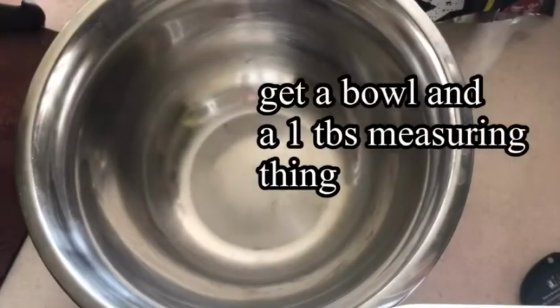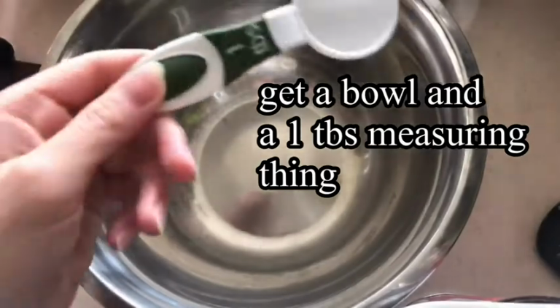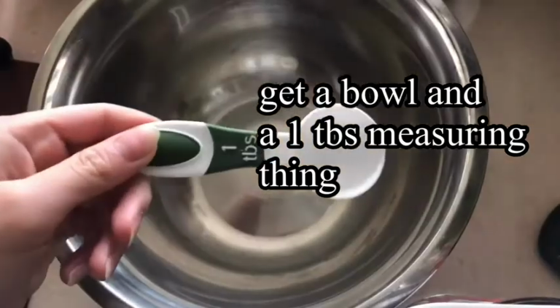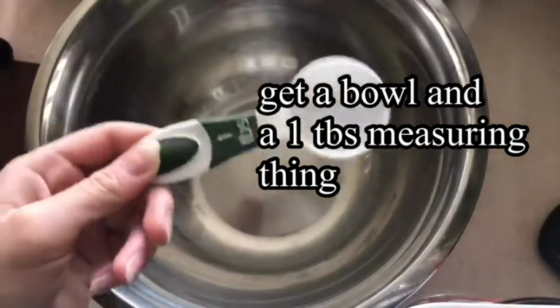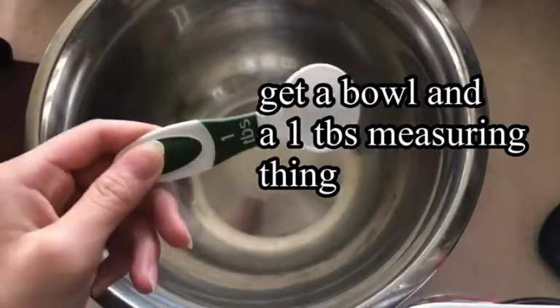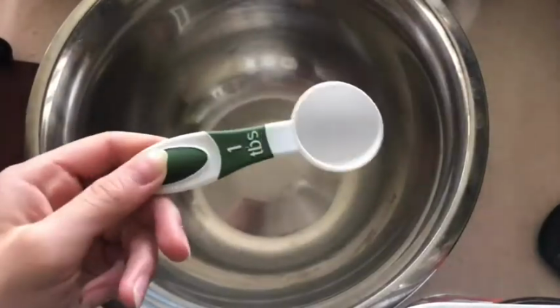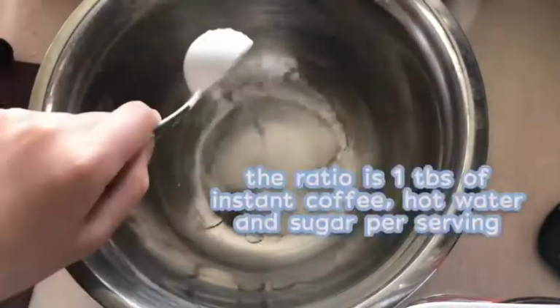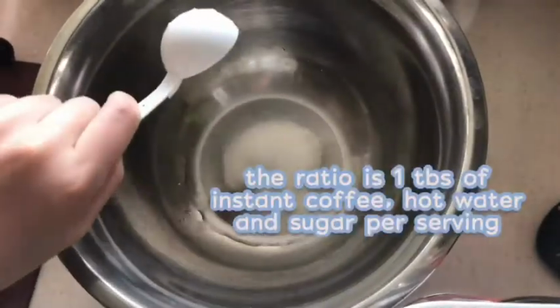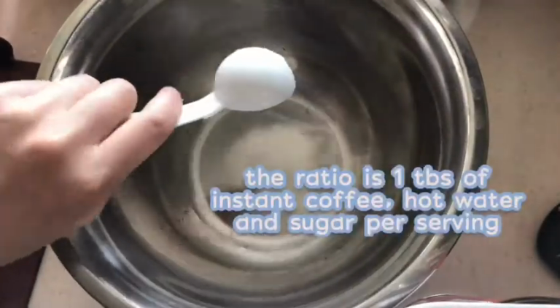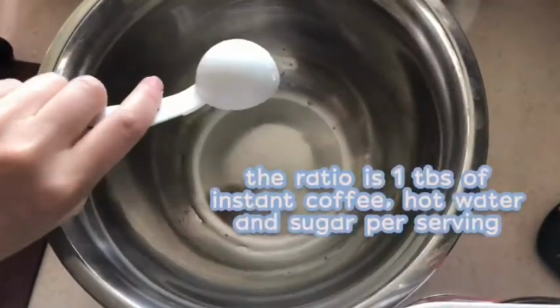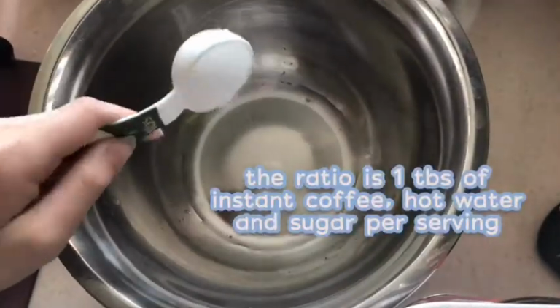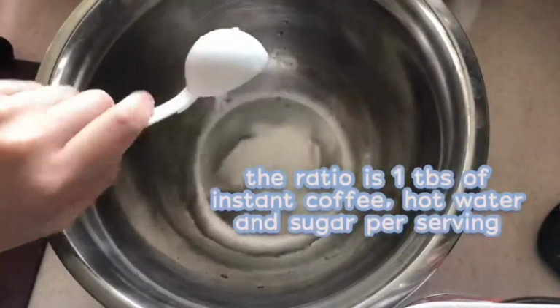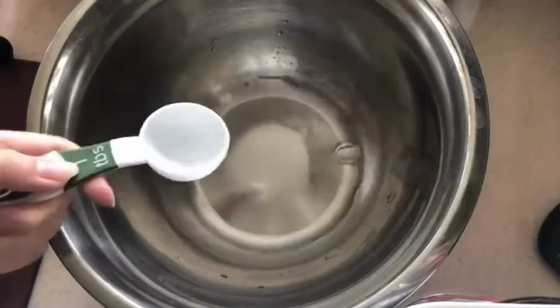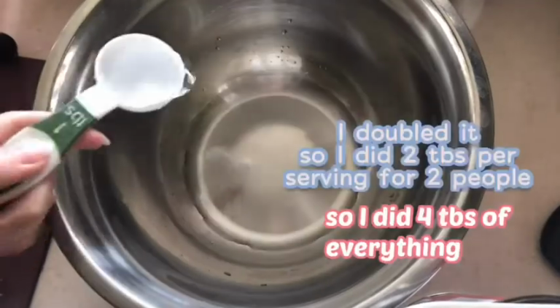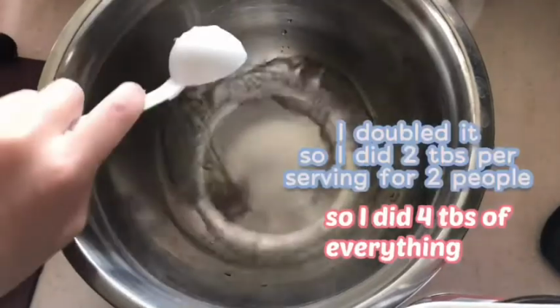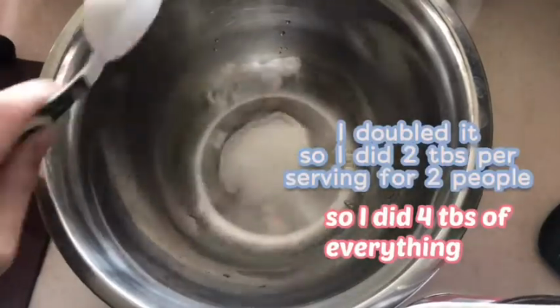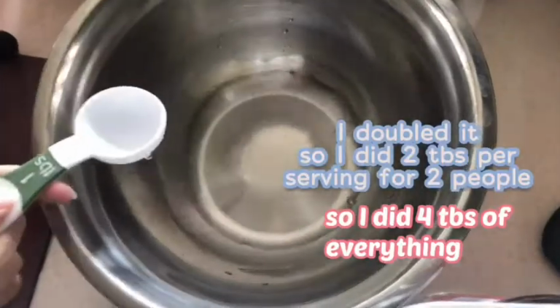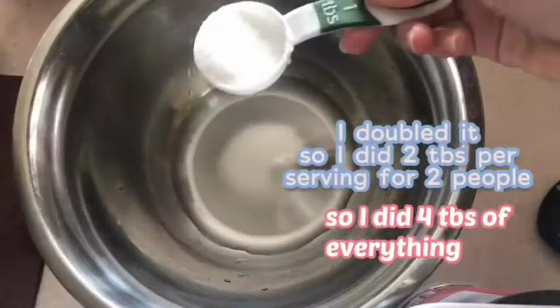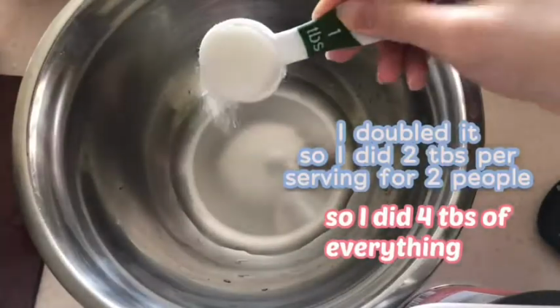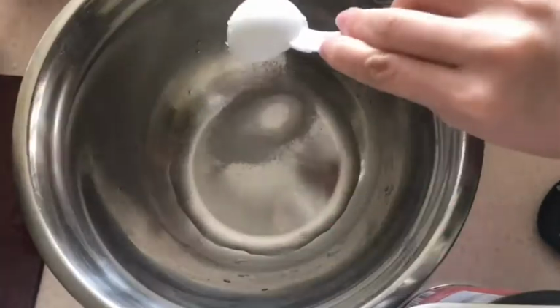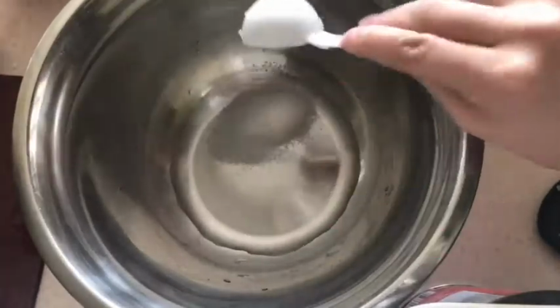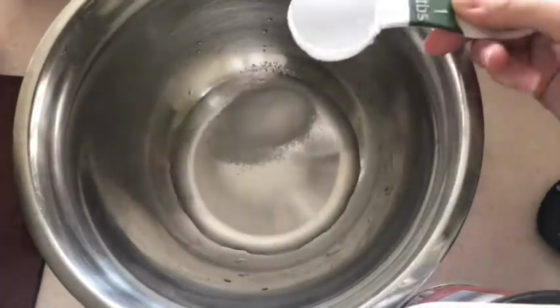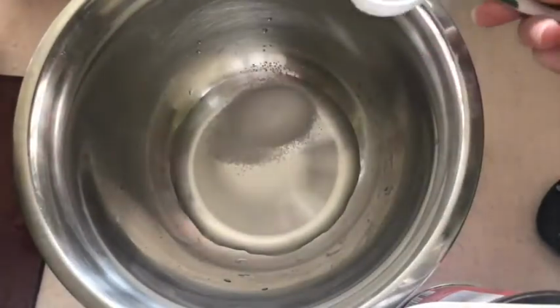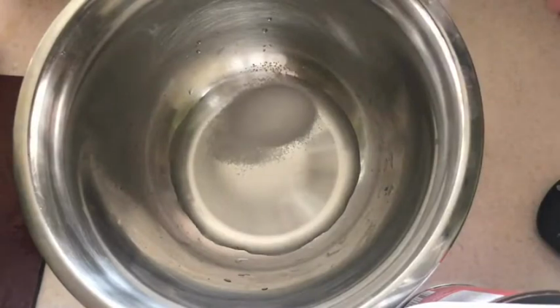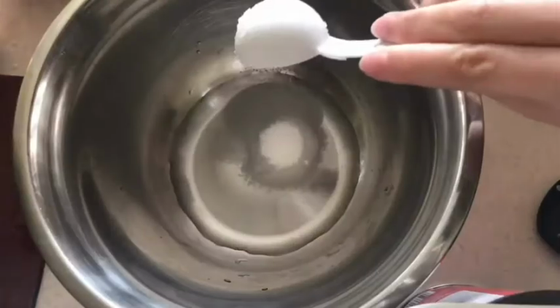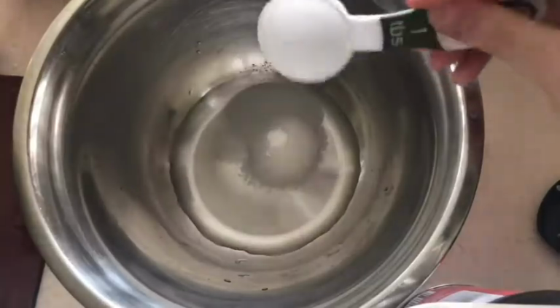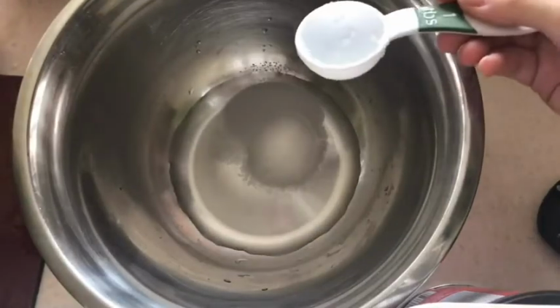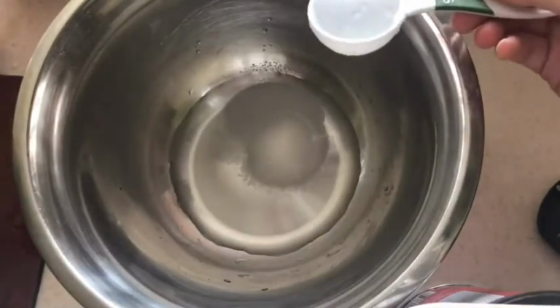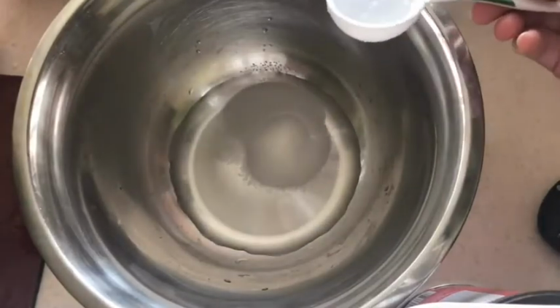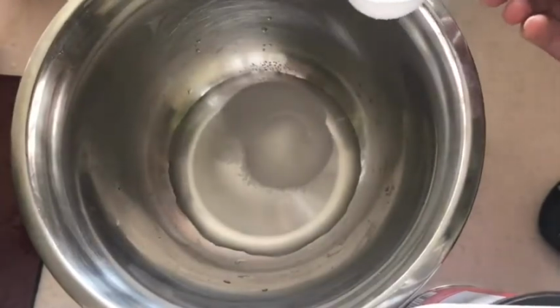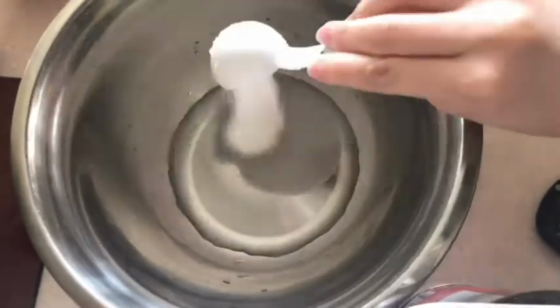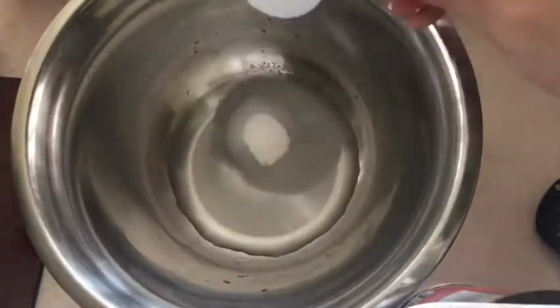Now I'm gonna make whipped coffee. You're gonna get a bowl and stuff — the ratio is on the screen, so just watch that if you want to make it properly. You probably shouldn't listen to me, but yeah.